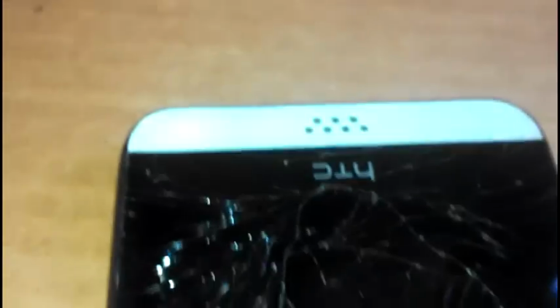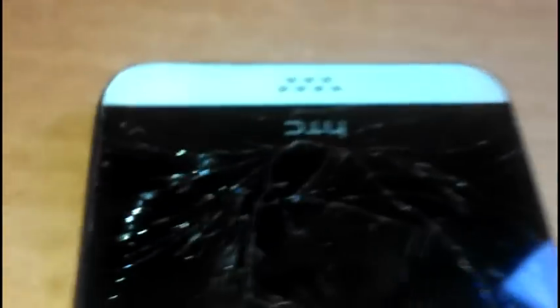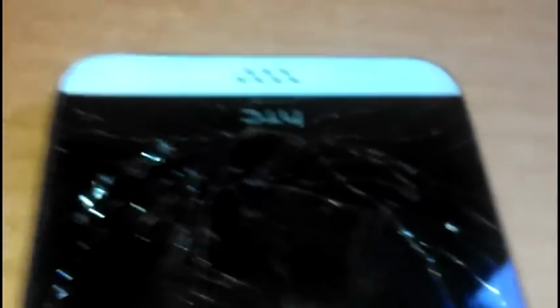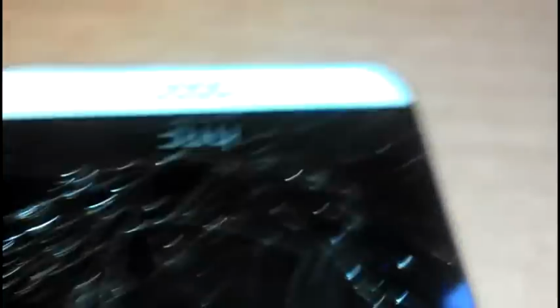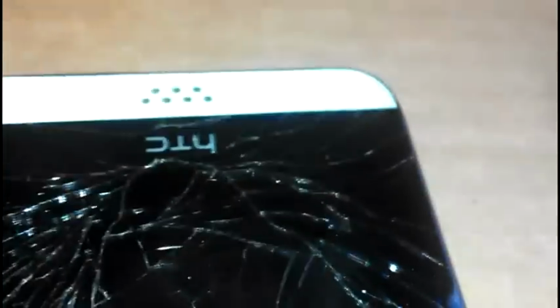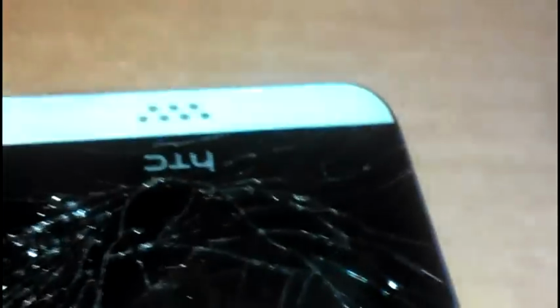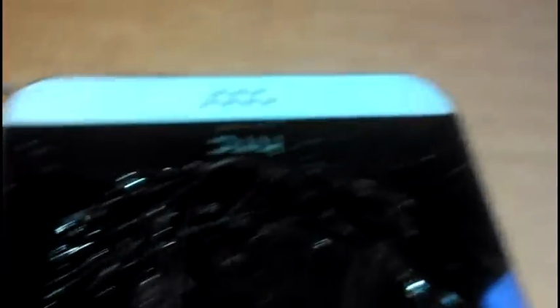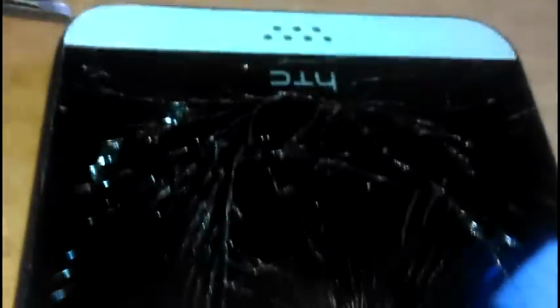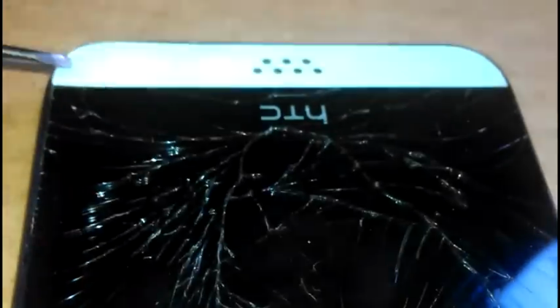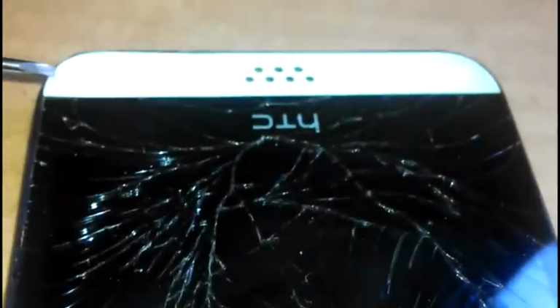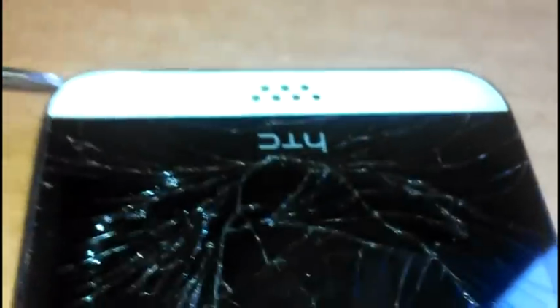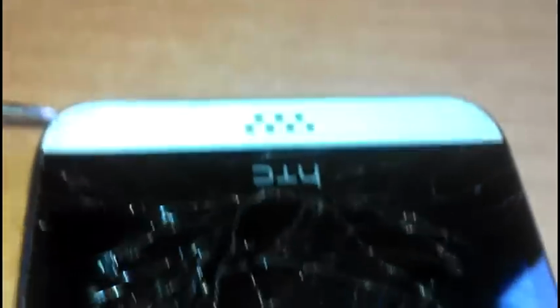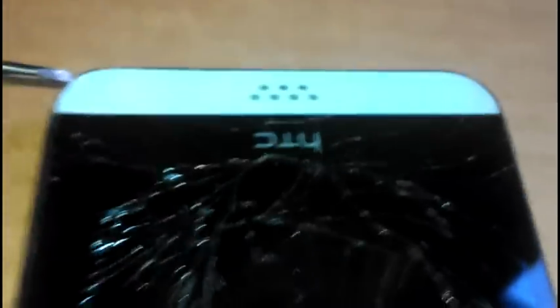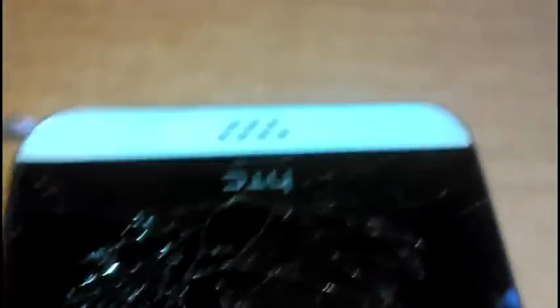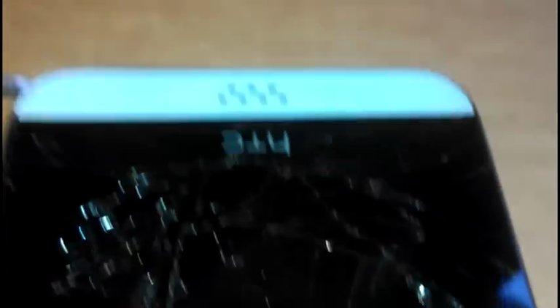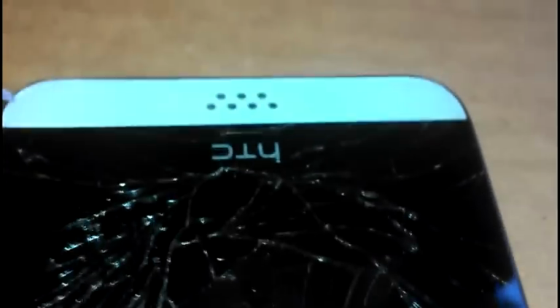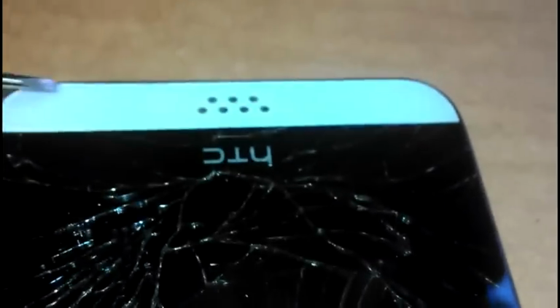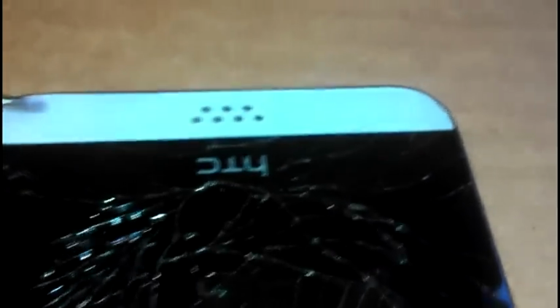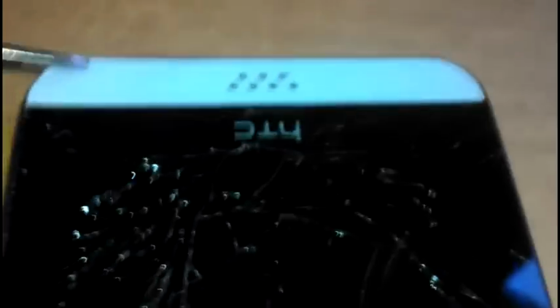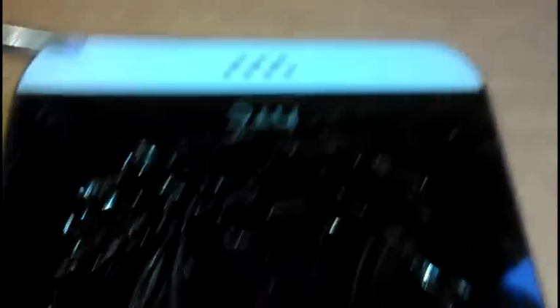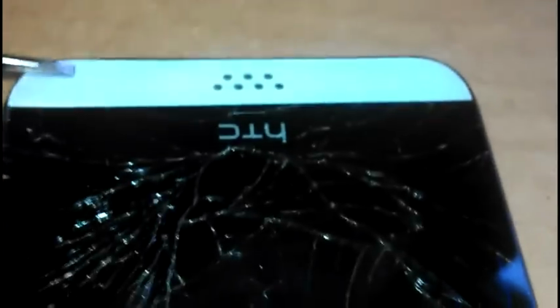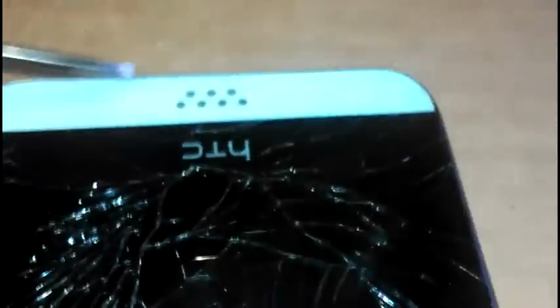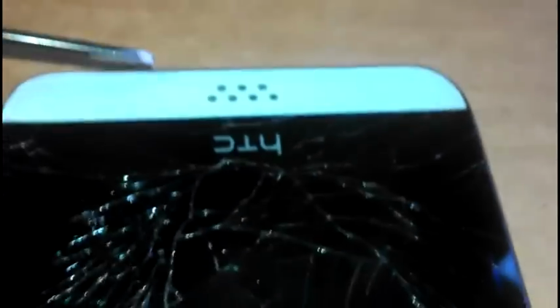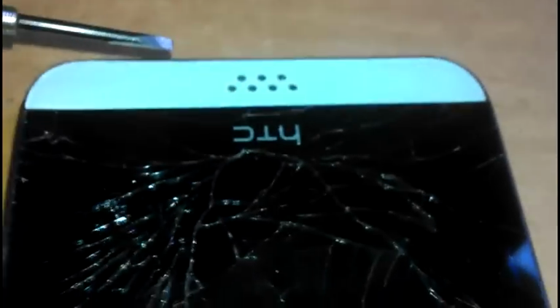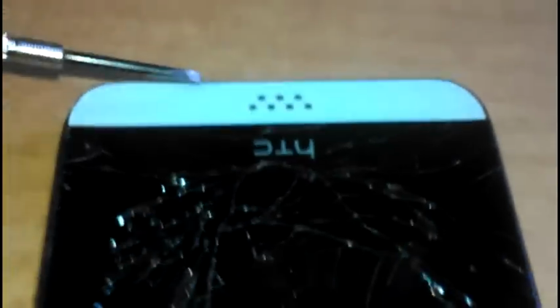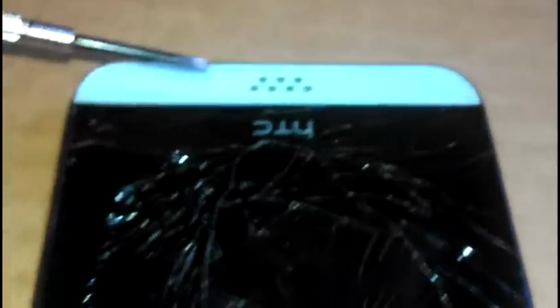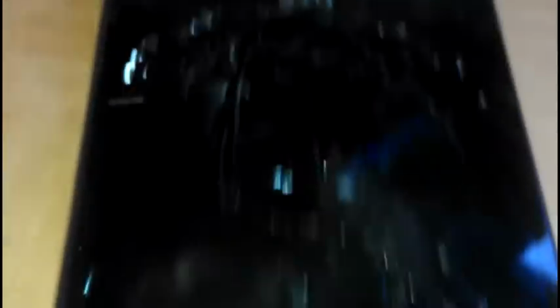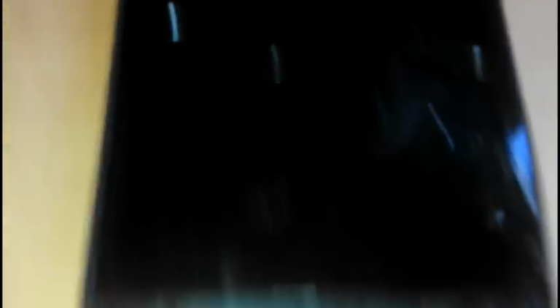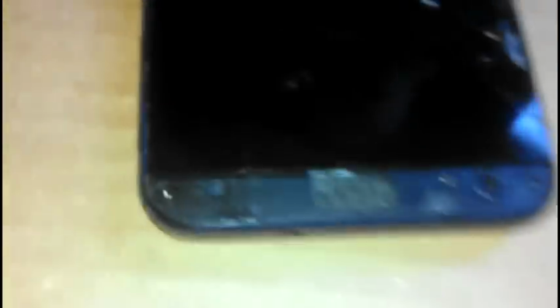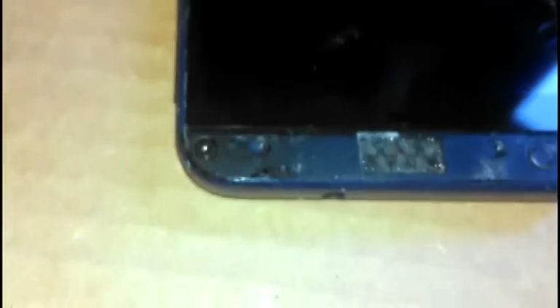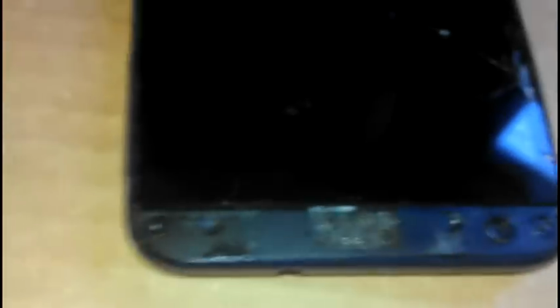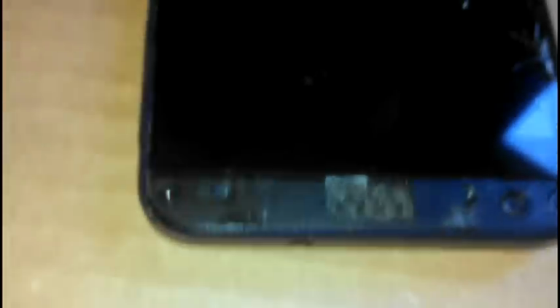You've got to heat it up and slowly peel it off as you're heating it, or you can heat it up, slowly peel a little bit, then heat it up again and slowly peel a little bit more. Either way works, but there are screws holding it together.